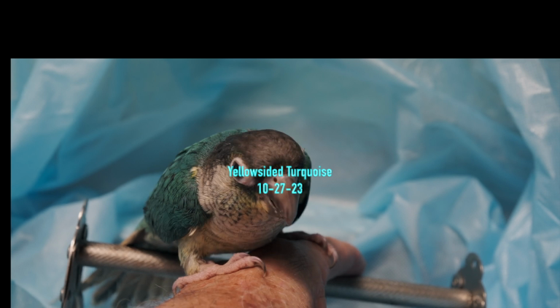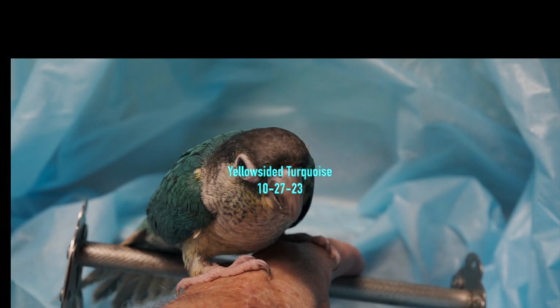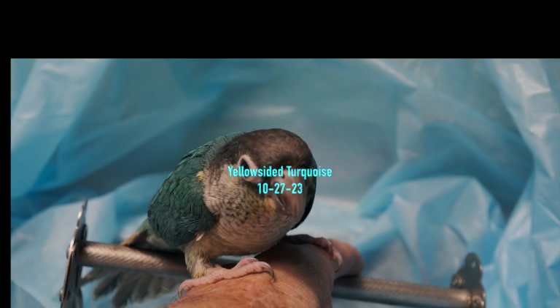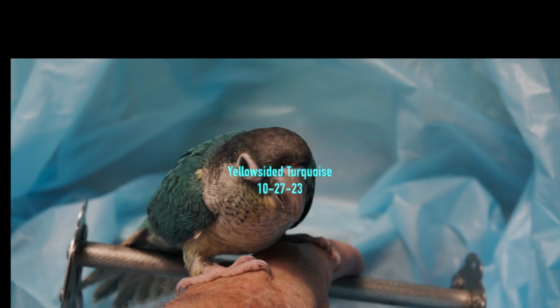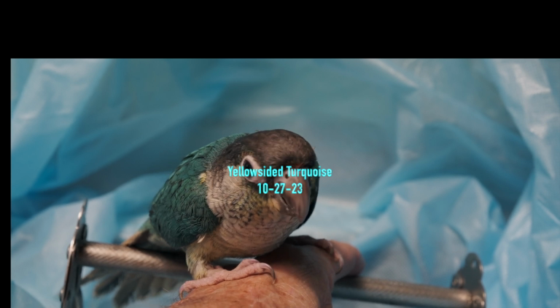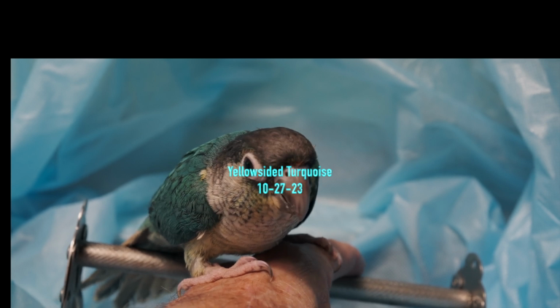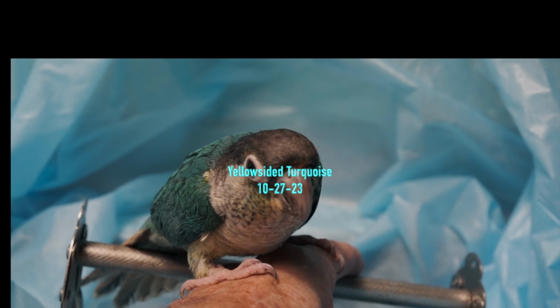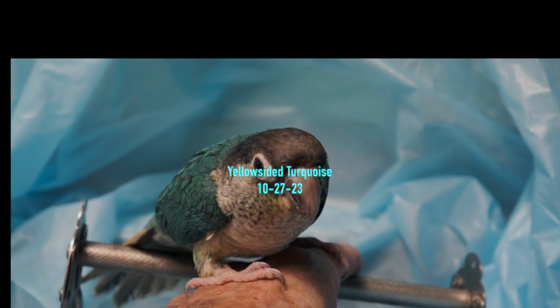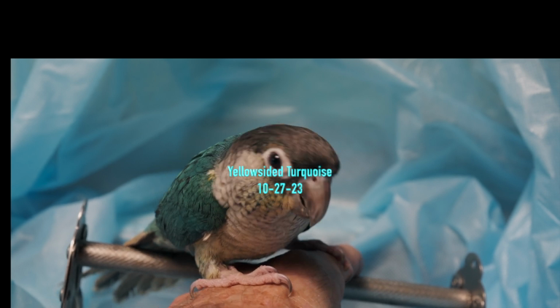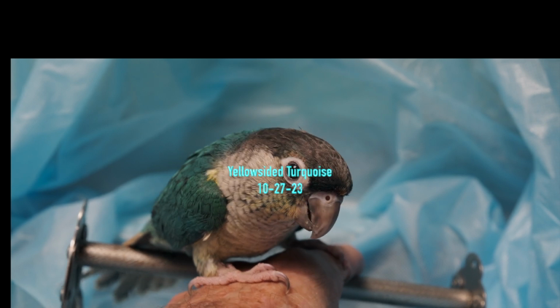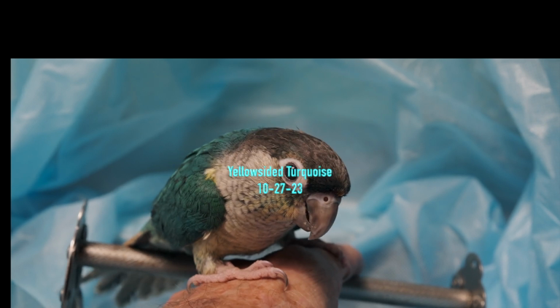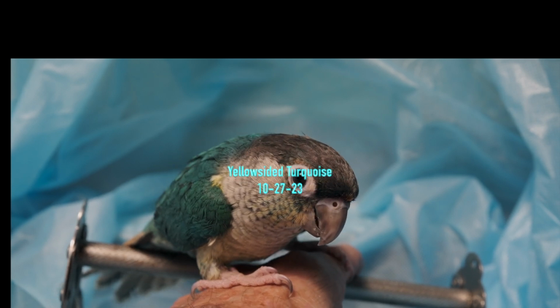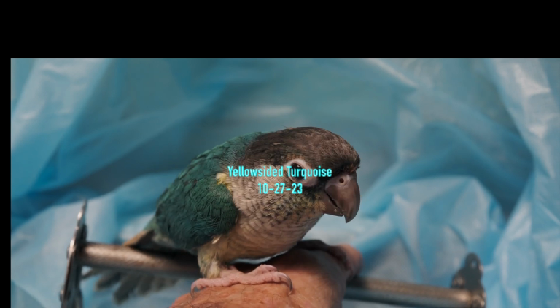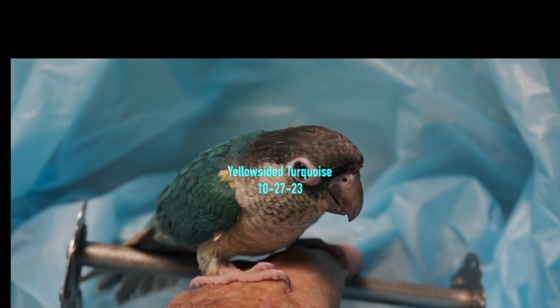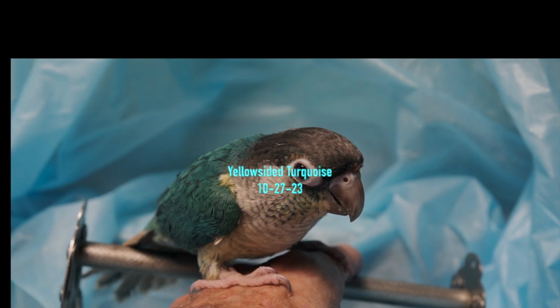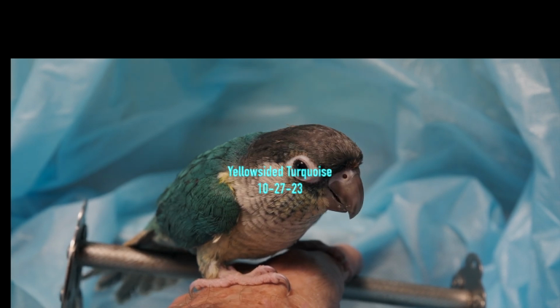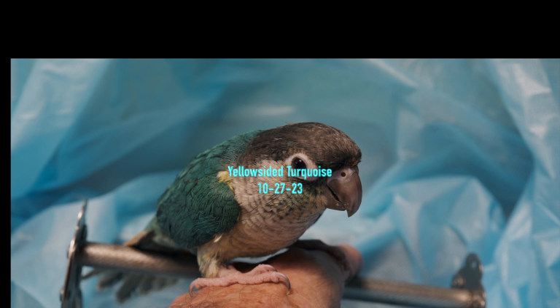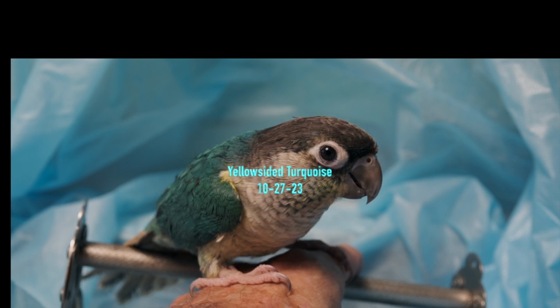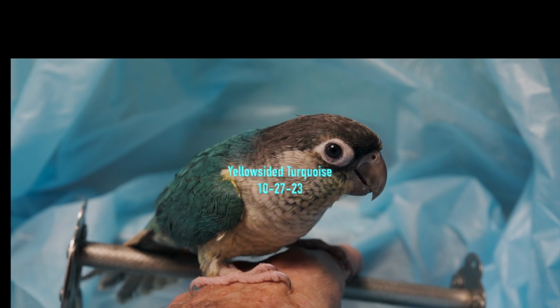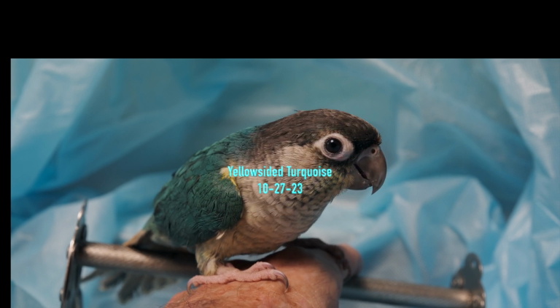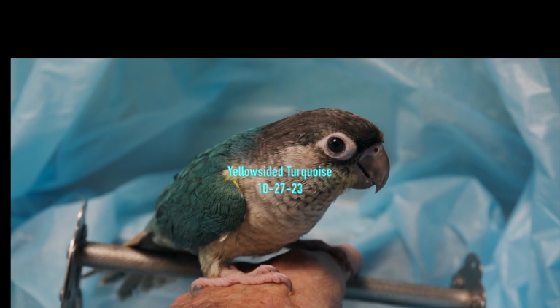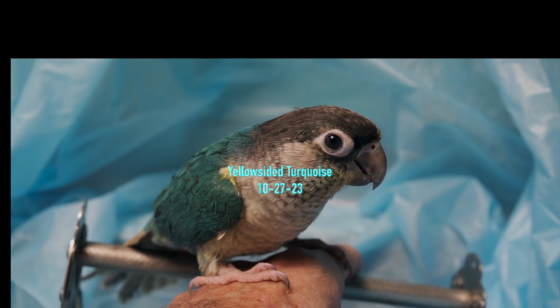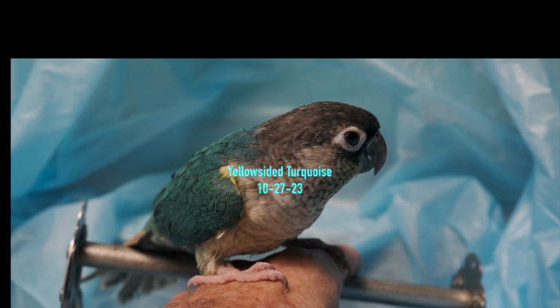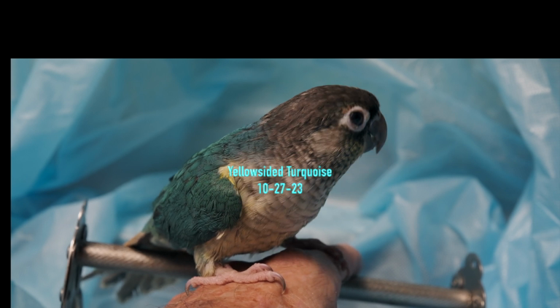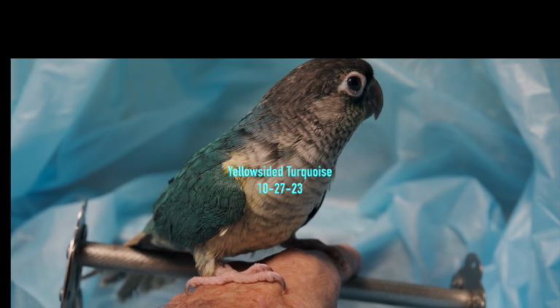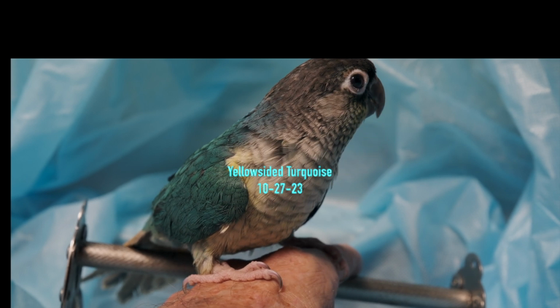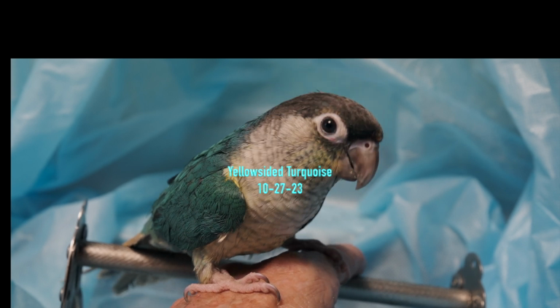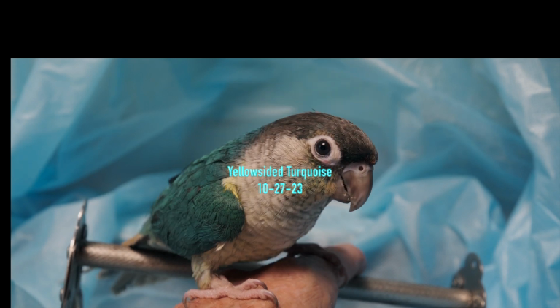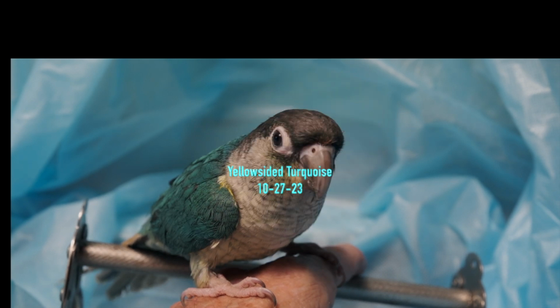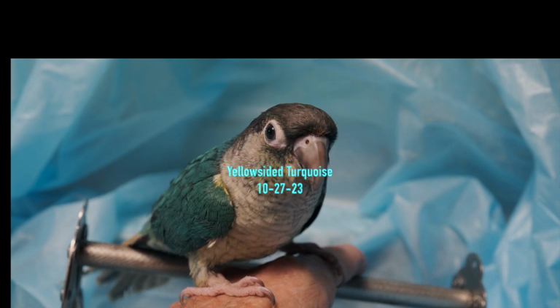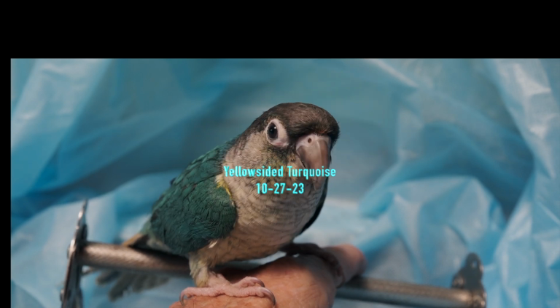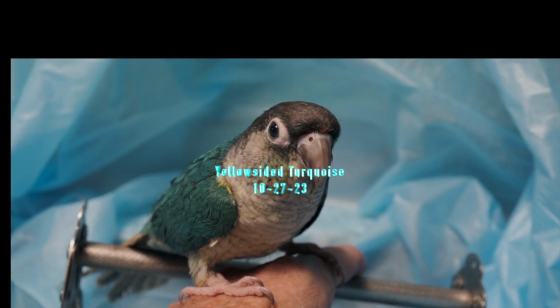The season's pretty much over. He's been weaned for about three weeks now. He was a late hatch — or she — we don't know the sex of this bird. If you're interested, let us know.